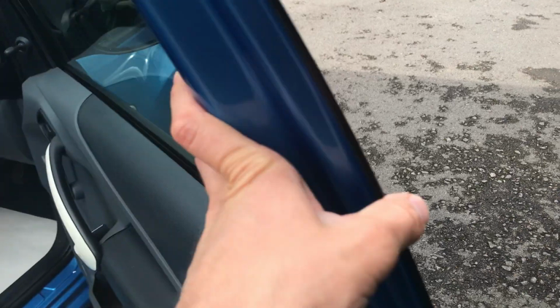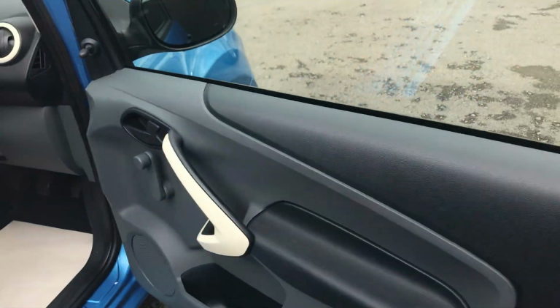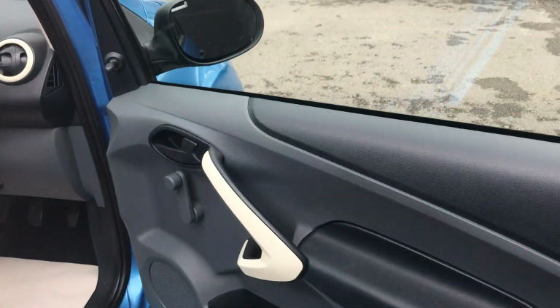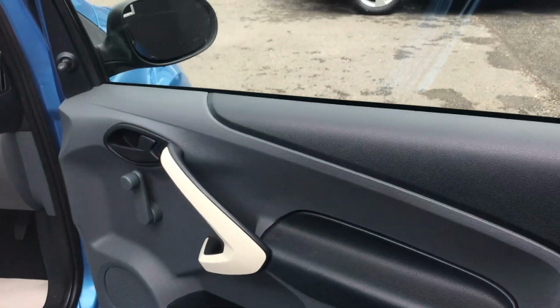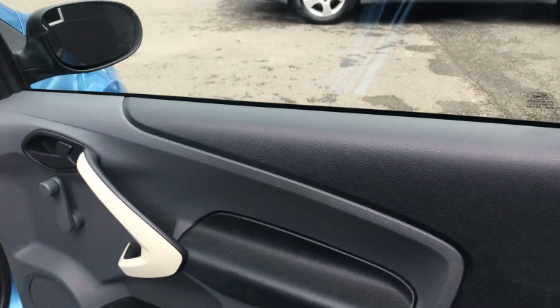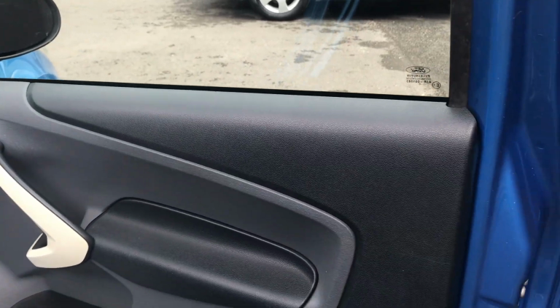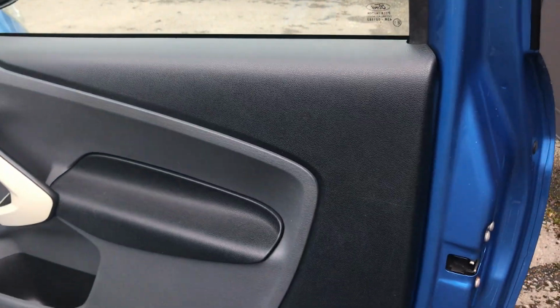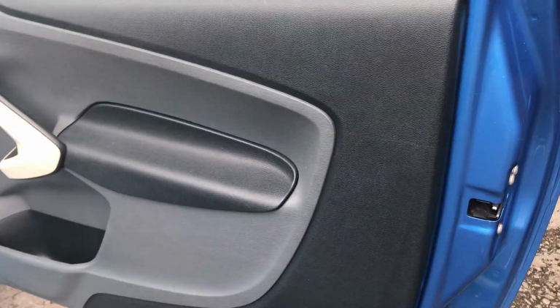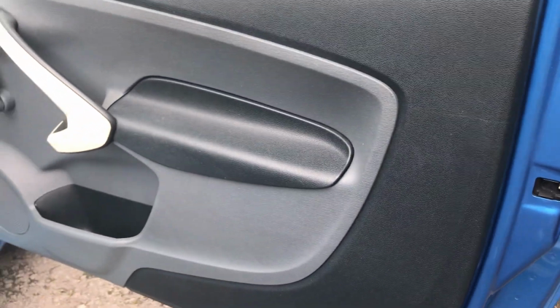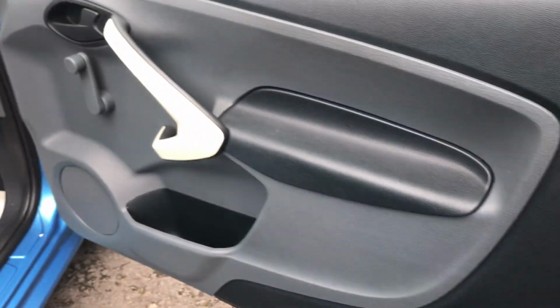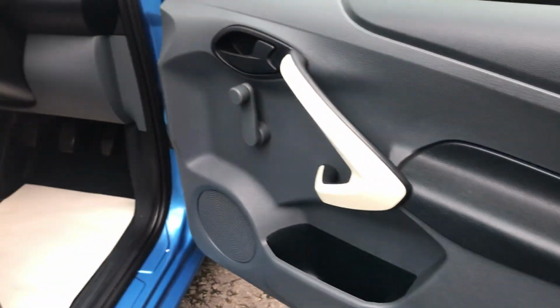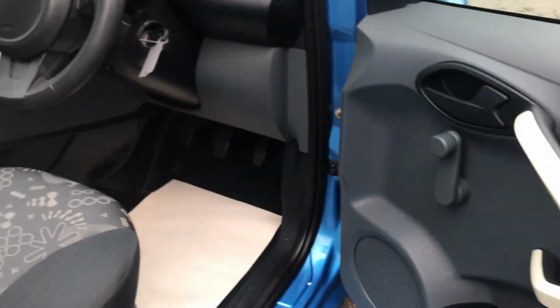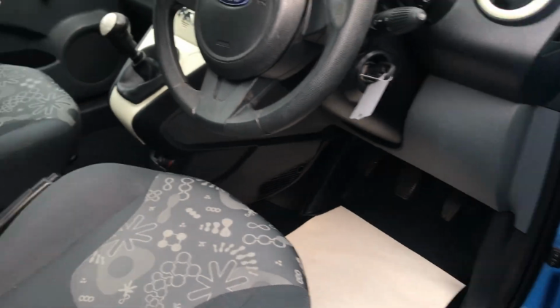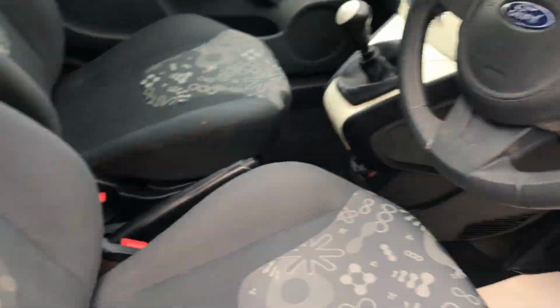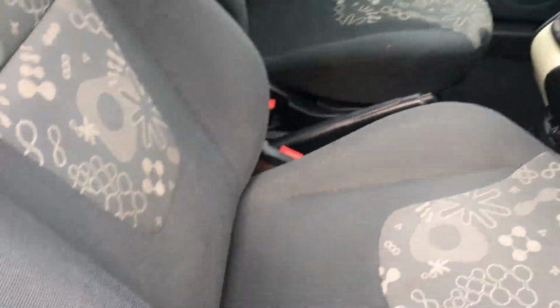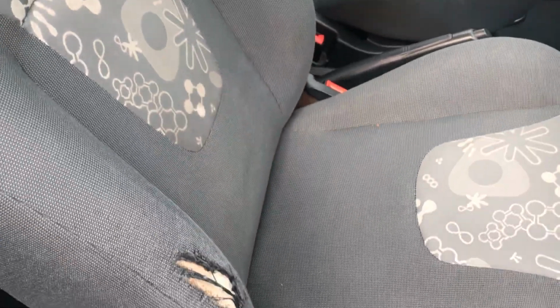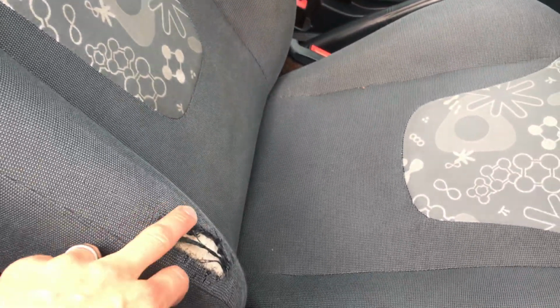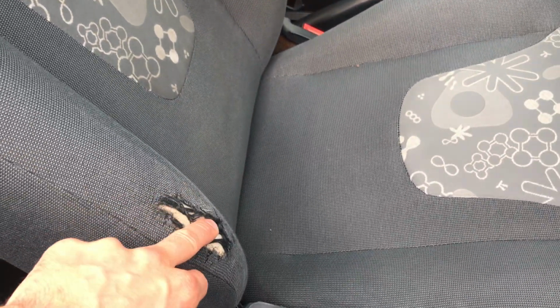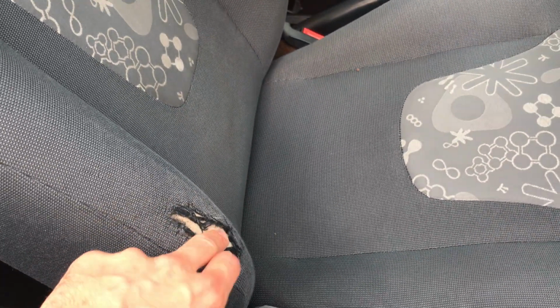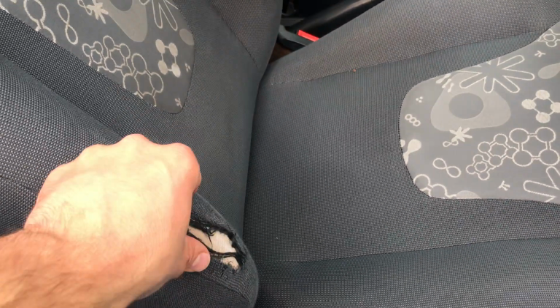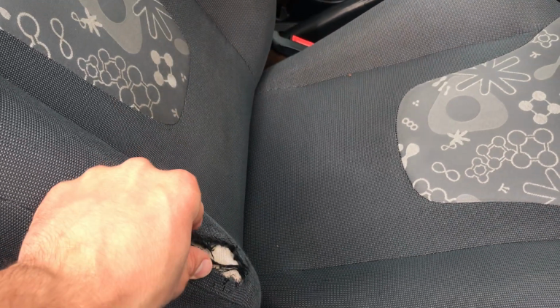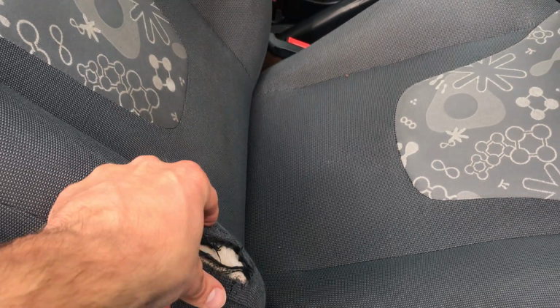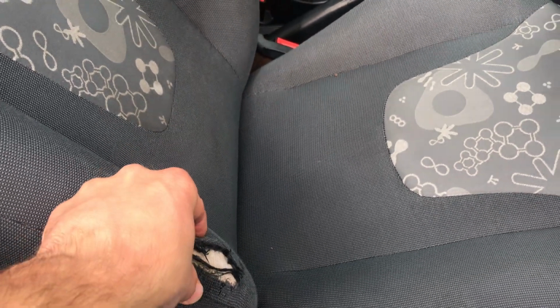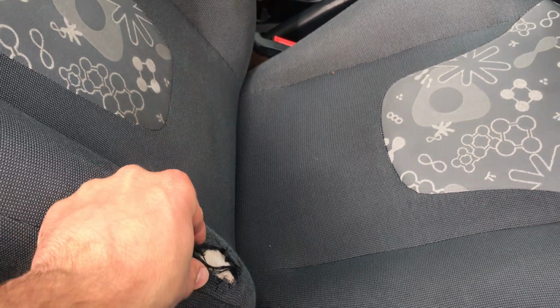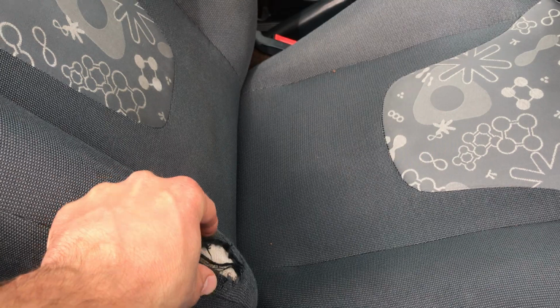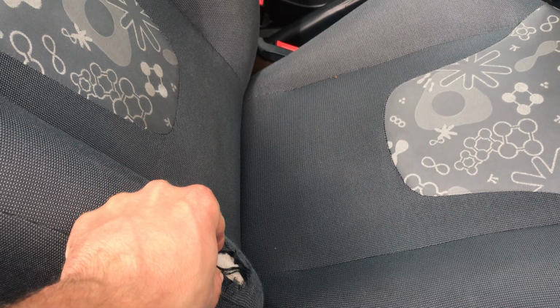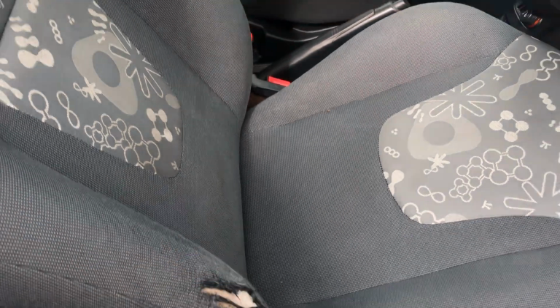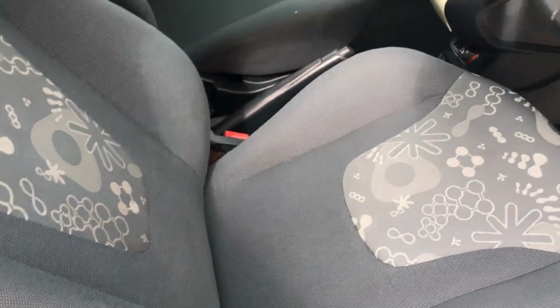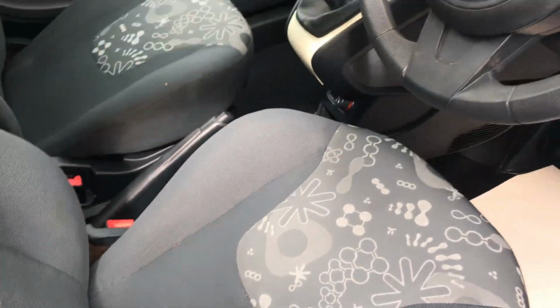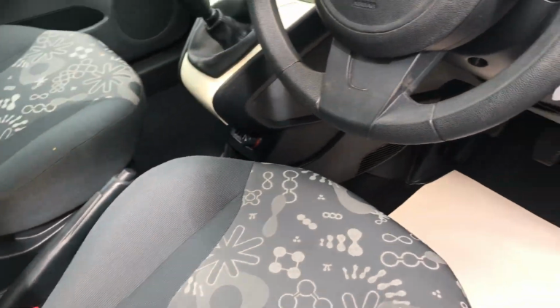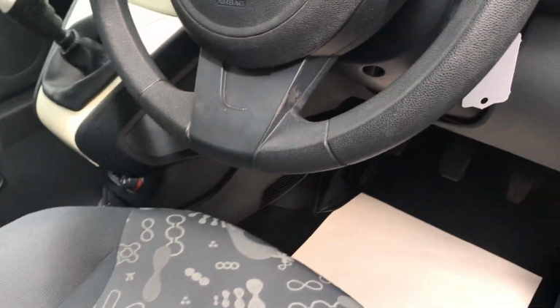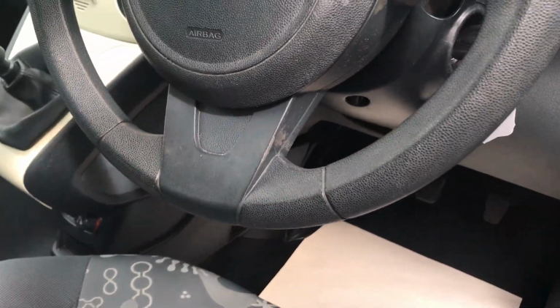Inside the car, looking at the driver side door card. The worst bit about this car is the driver's bolster — it has got a rip in the seat. It could be repaired, but it does let the car down a little bit, and that's why it's the price that it is.